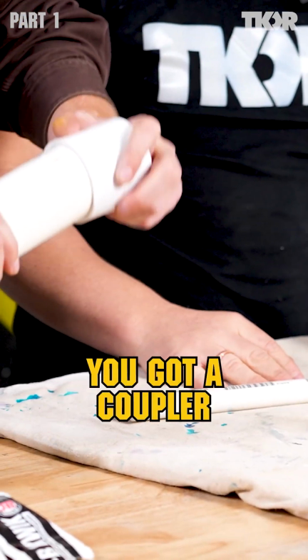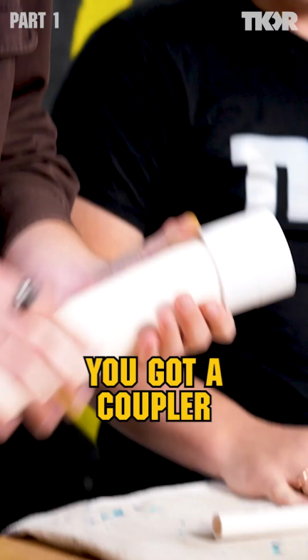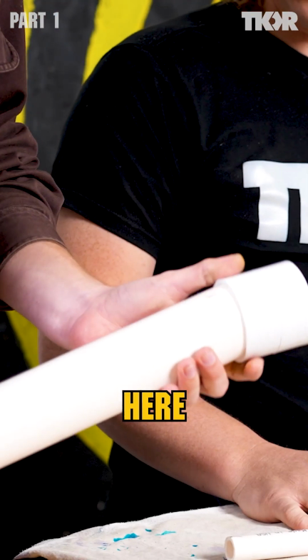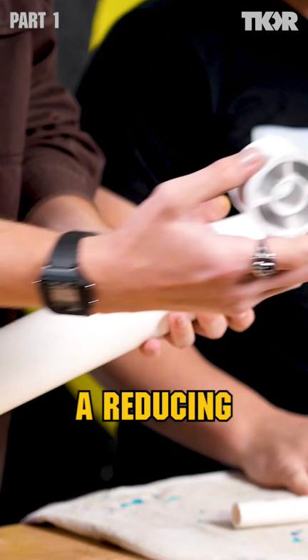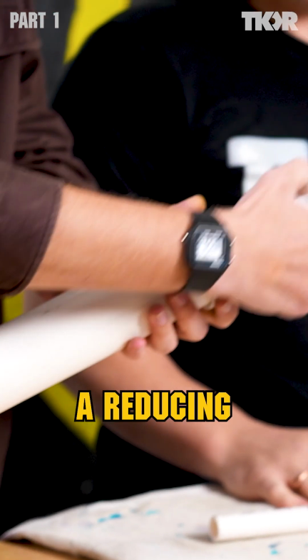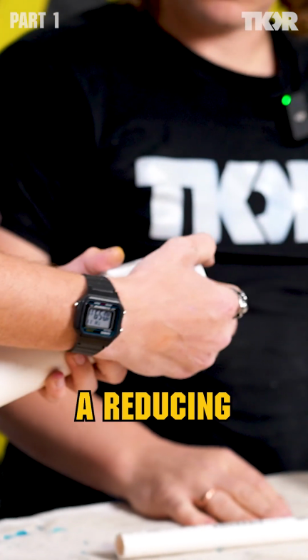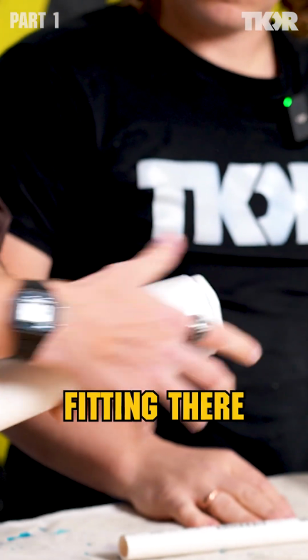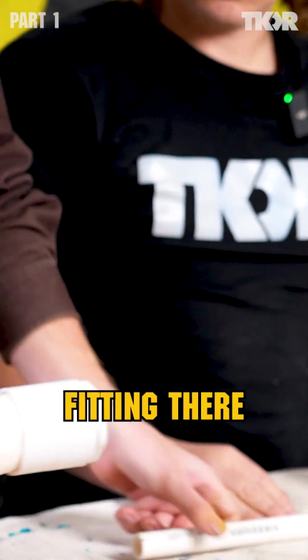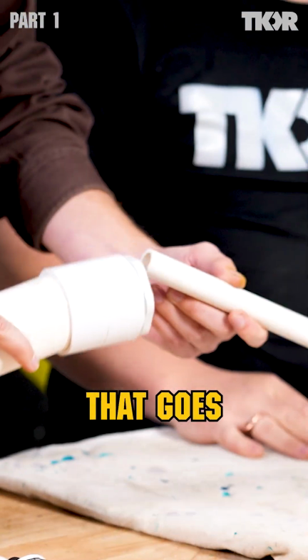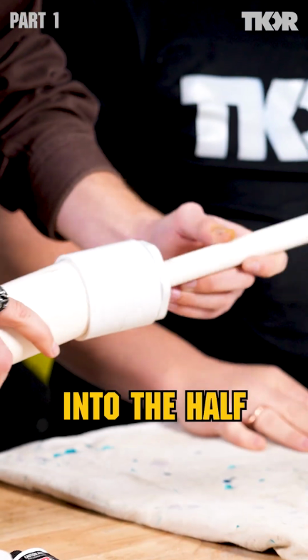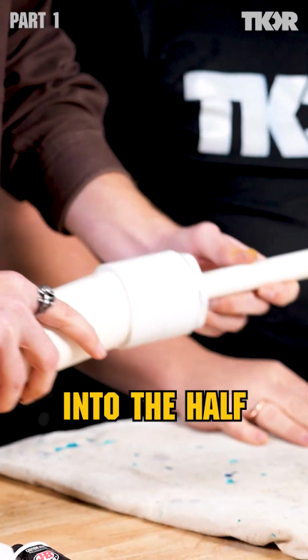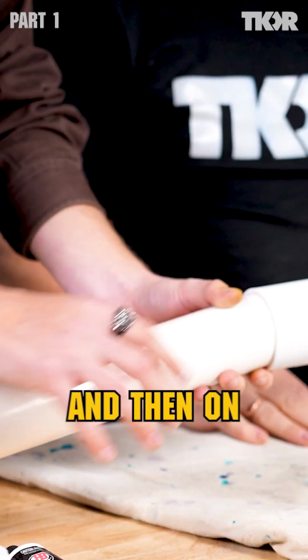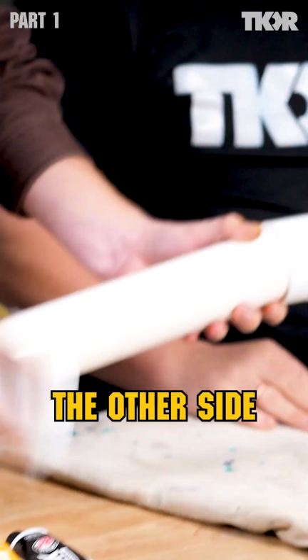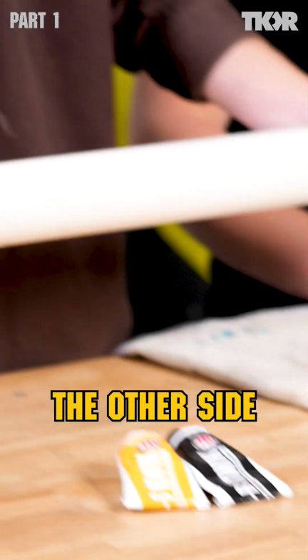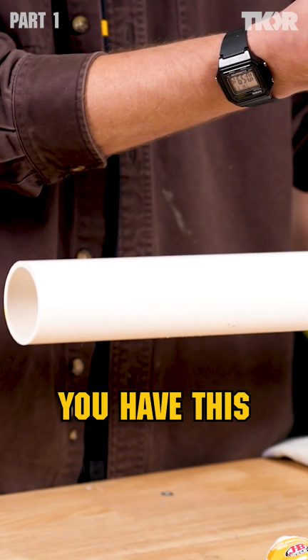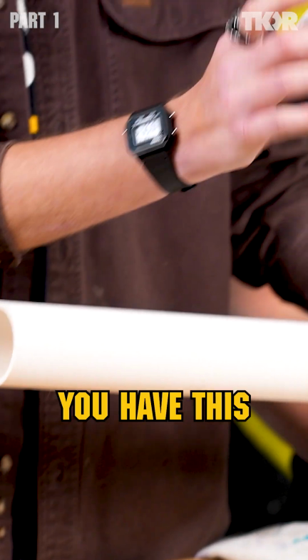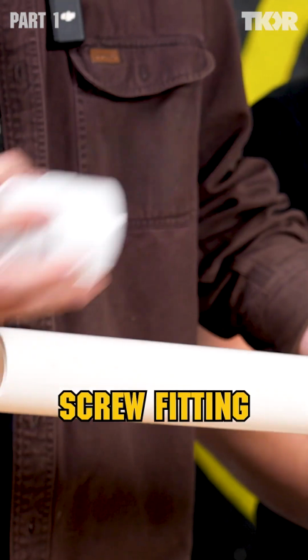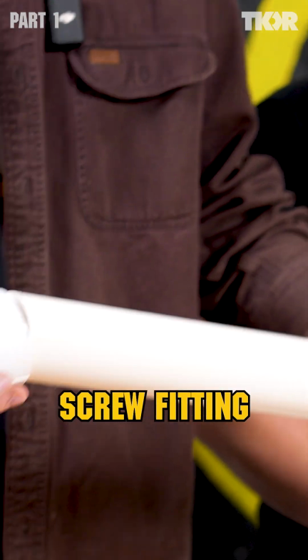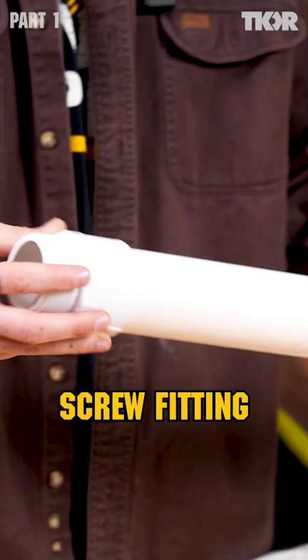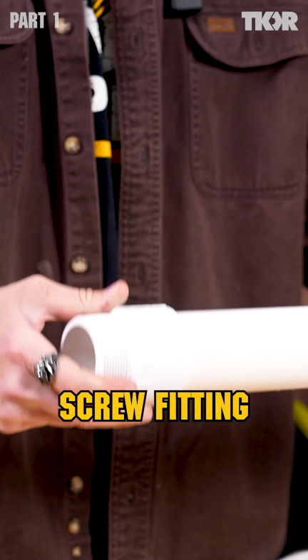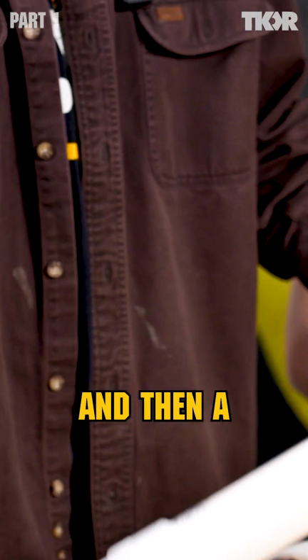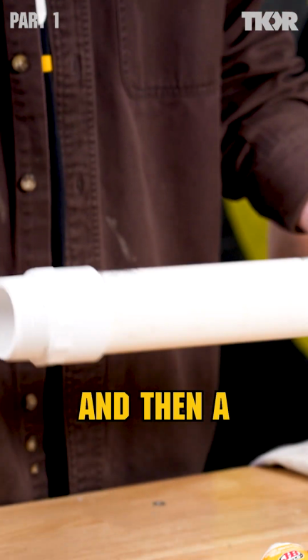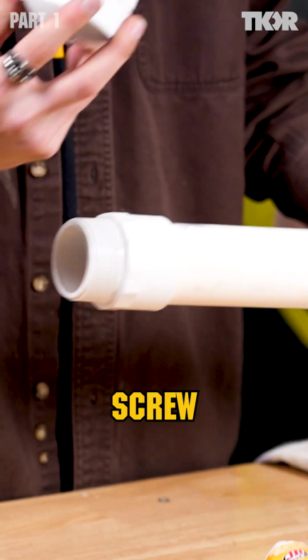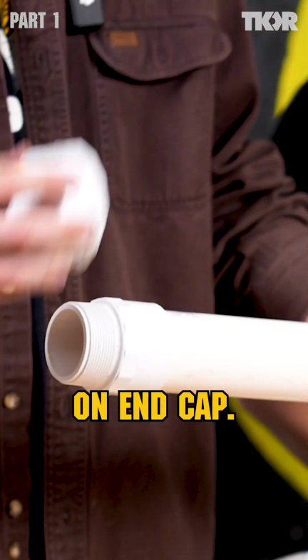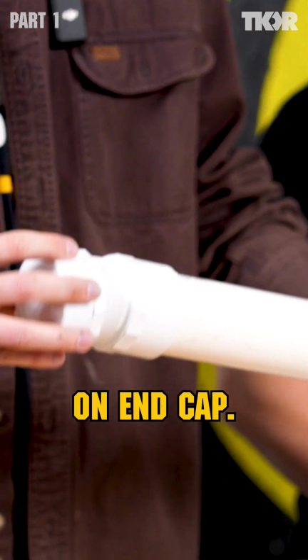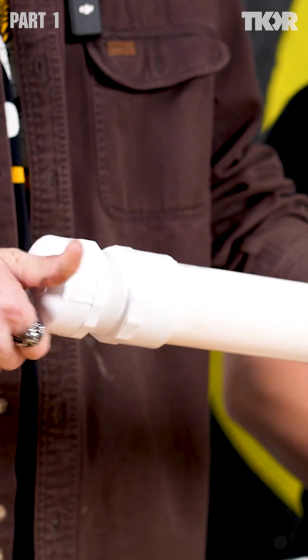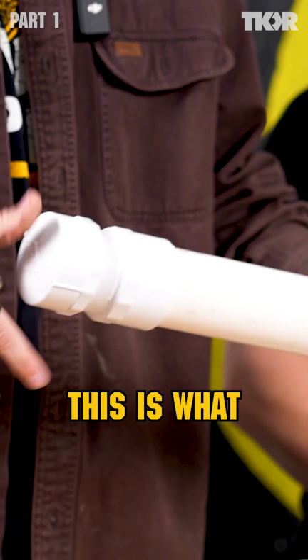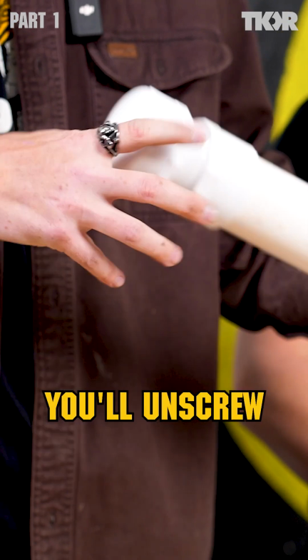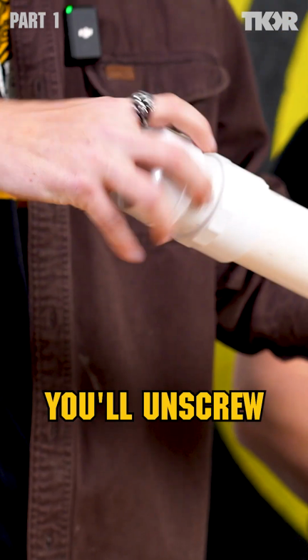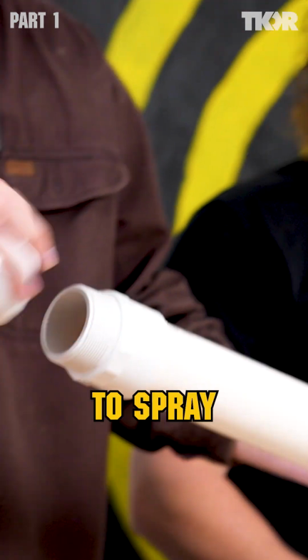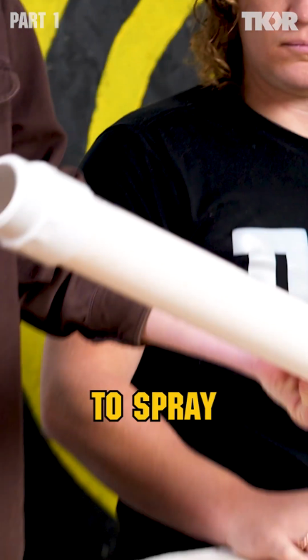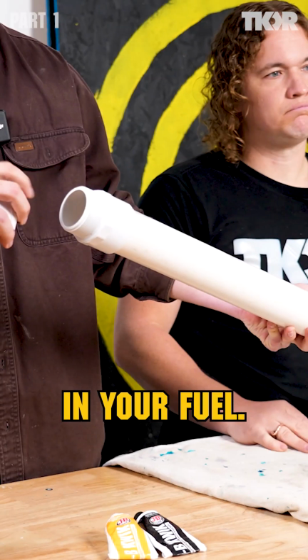You've got a coupler here, a reducing fitting there that goes into the half inch, and then on the other side you have this screw fitting and then a screw-on end cap — and this is what you'll unscrew to spray in your fuel.